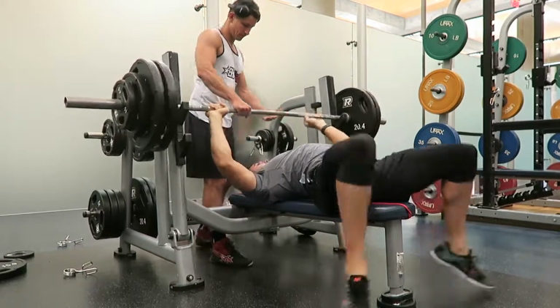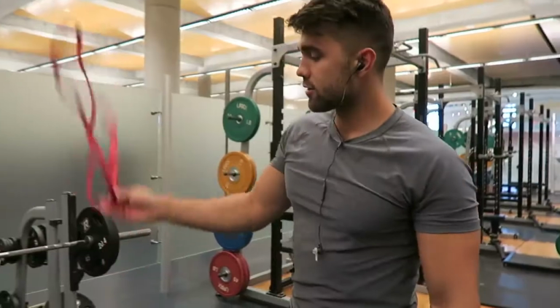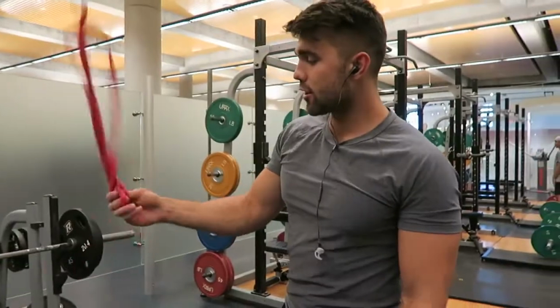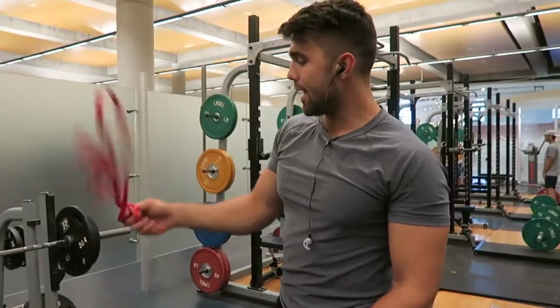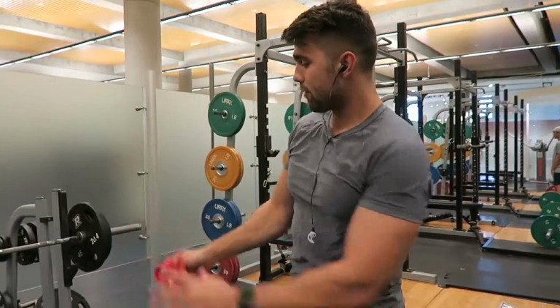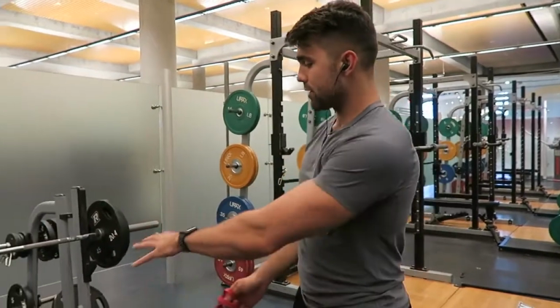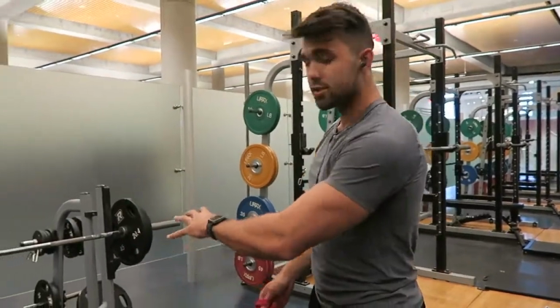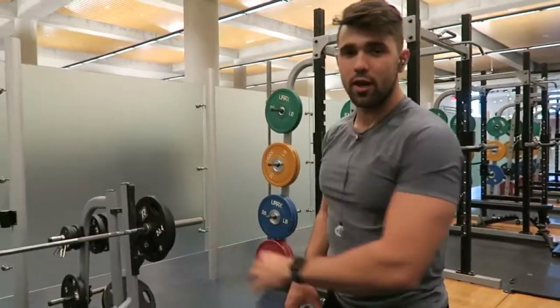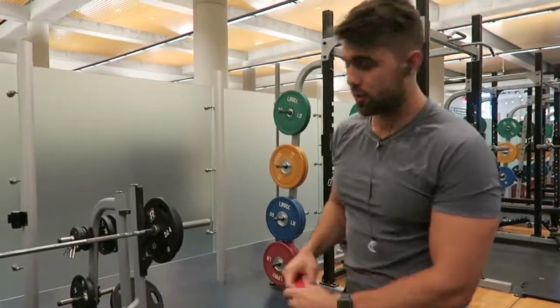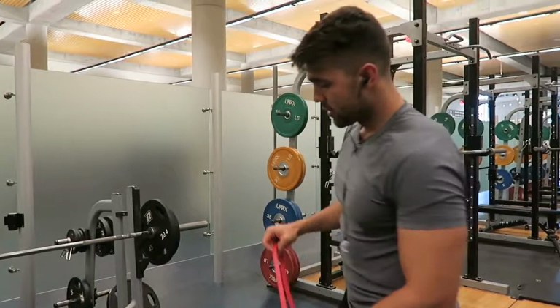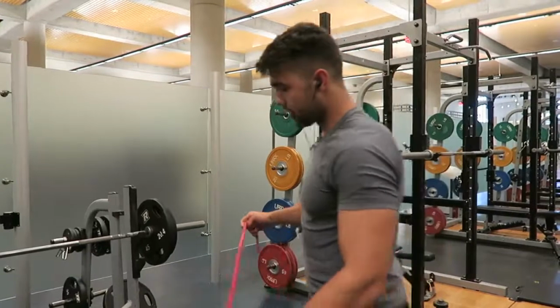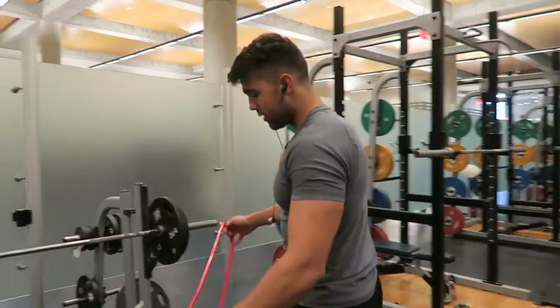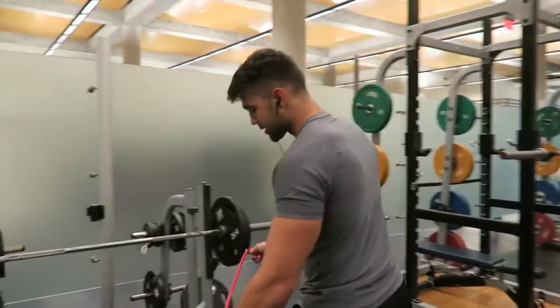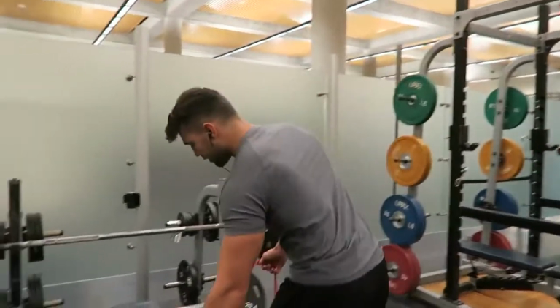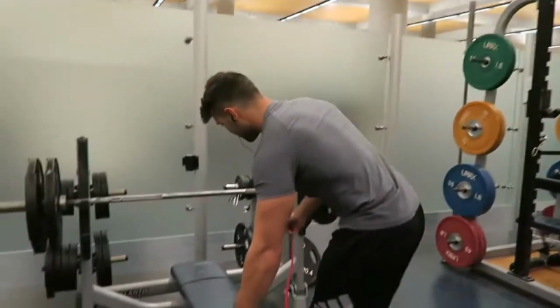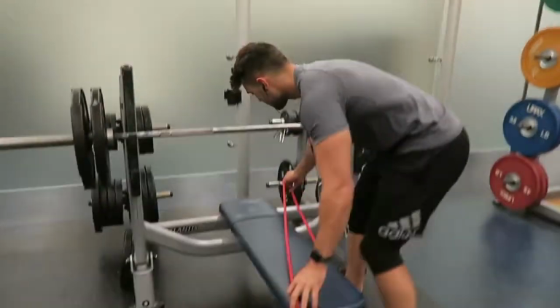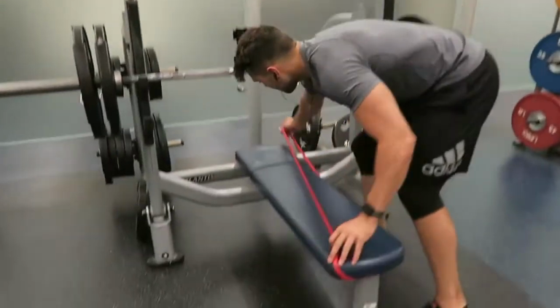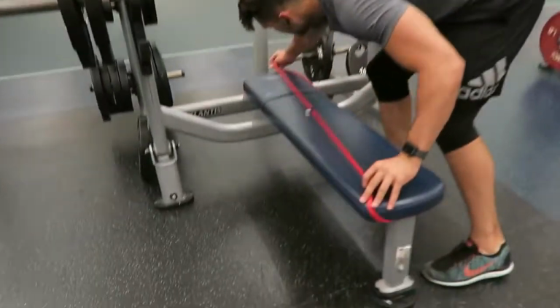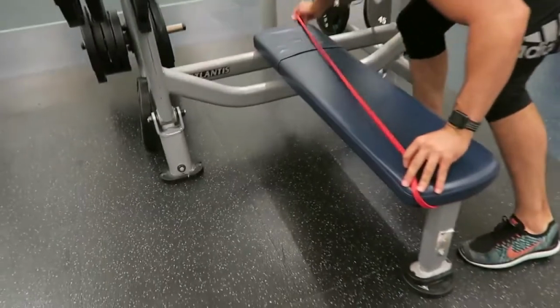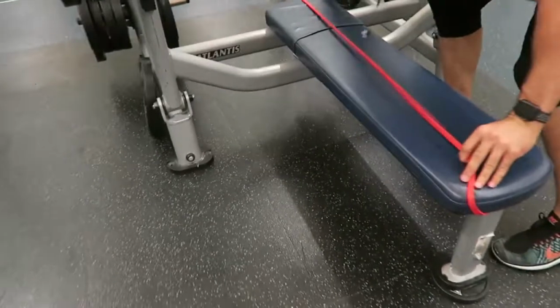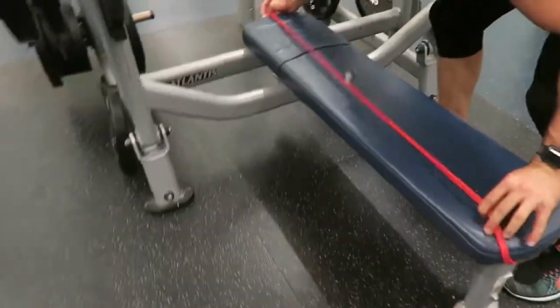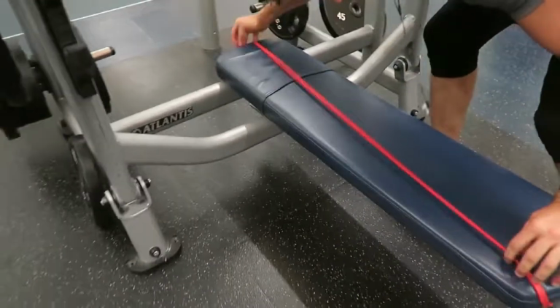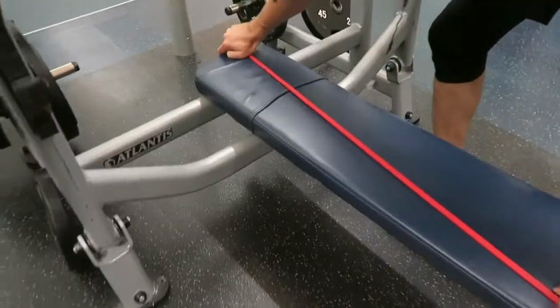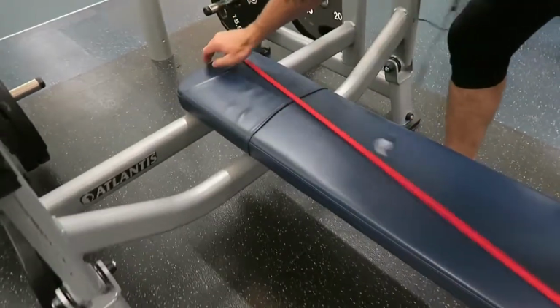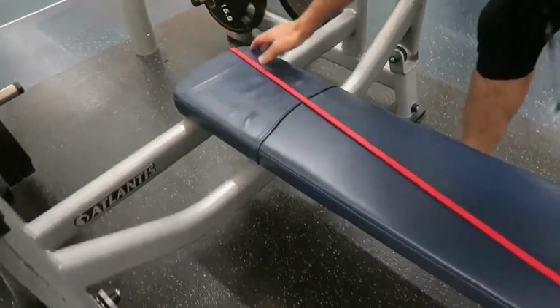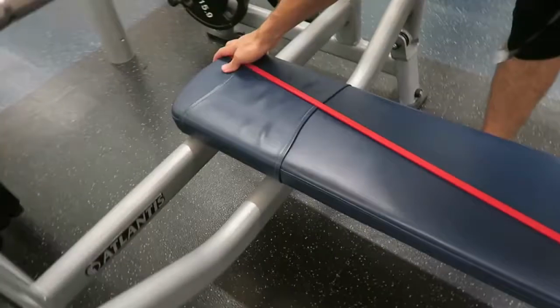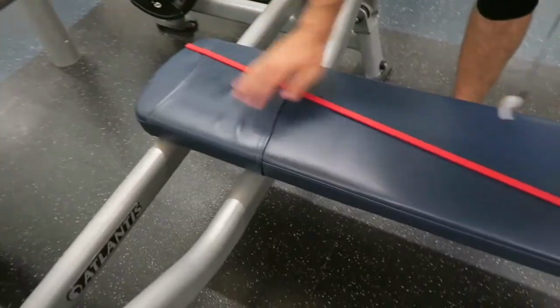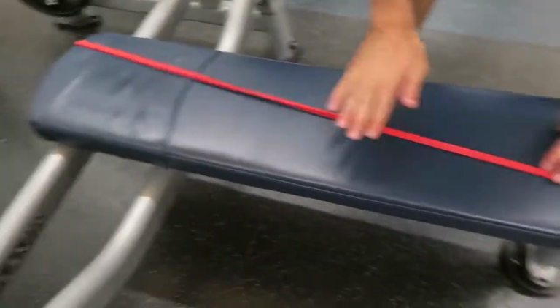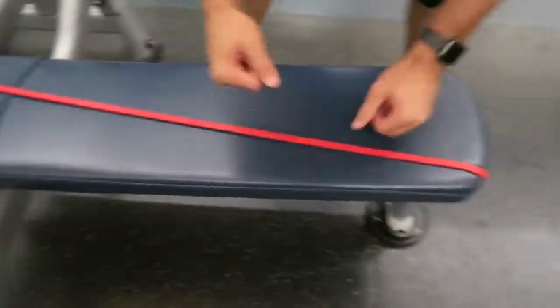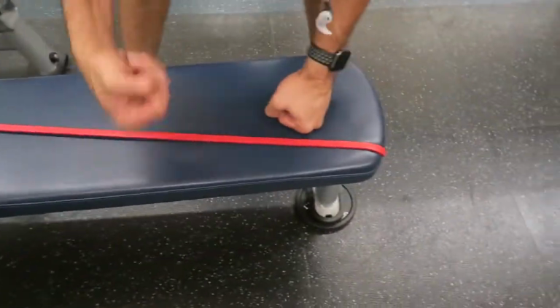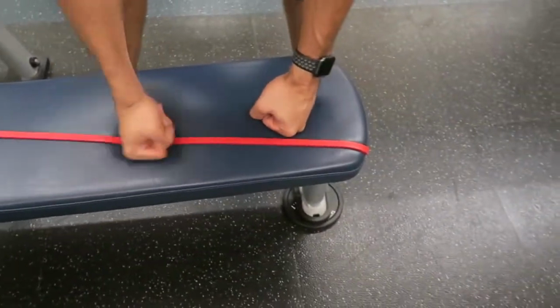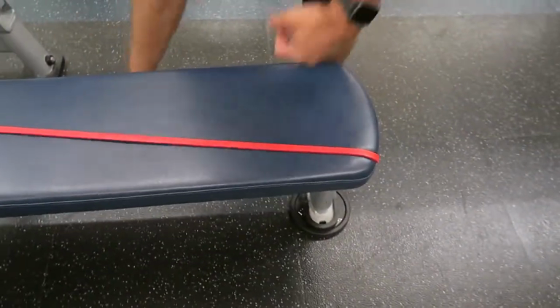This little sucker — if you have a bench that doesn't grip, put this on and it makes such a difference. Nice and crooked, whatever. This will give you some extra grip. That's it.